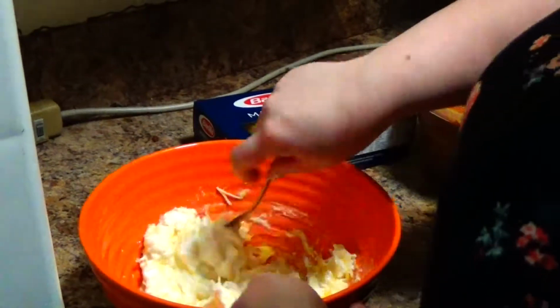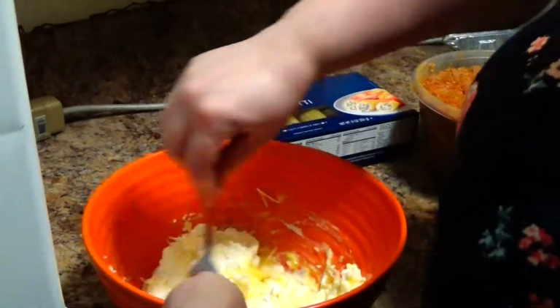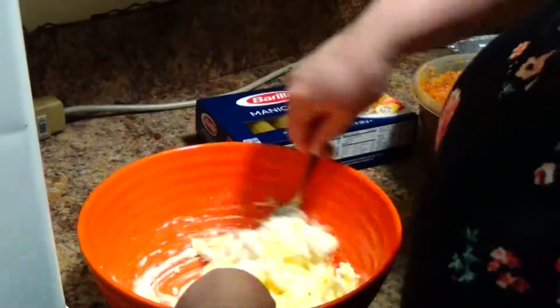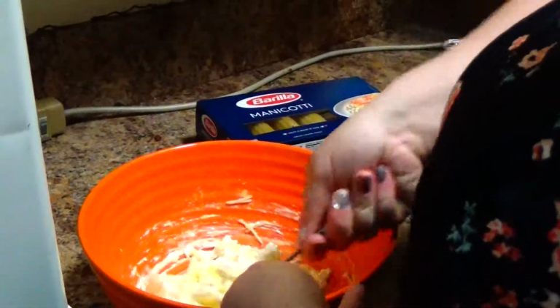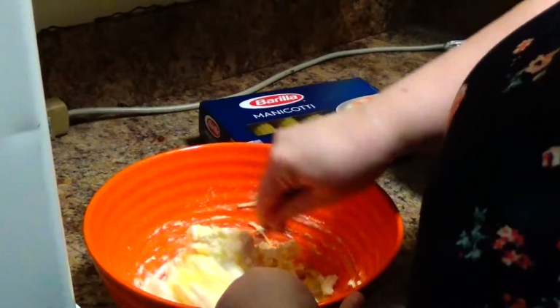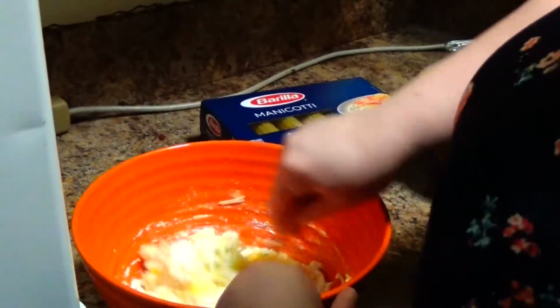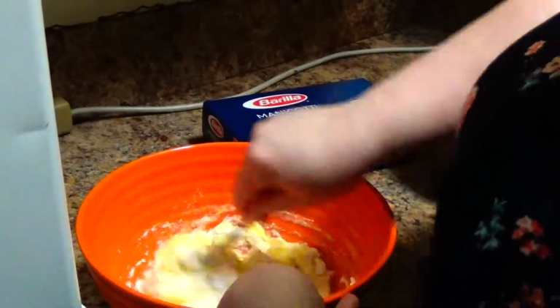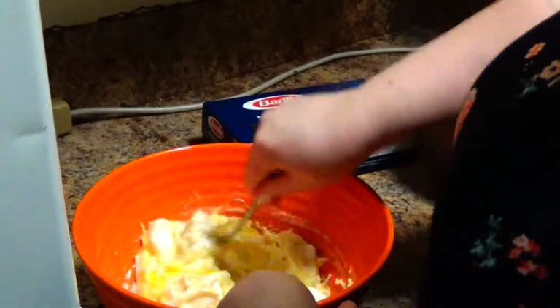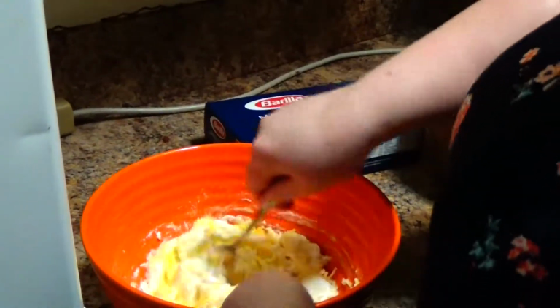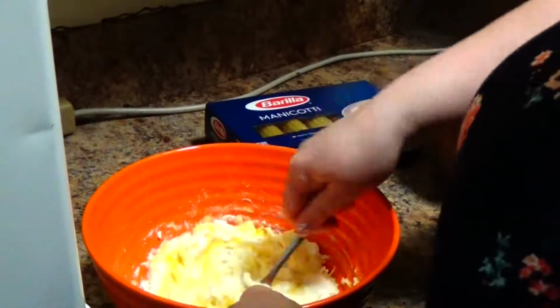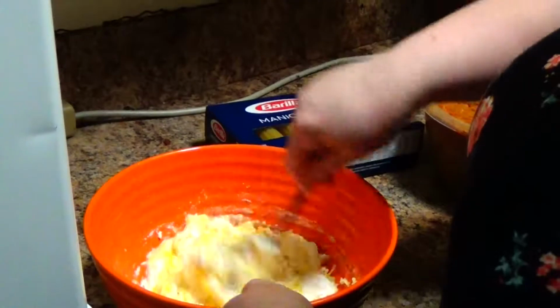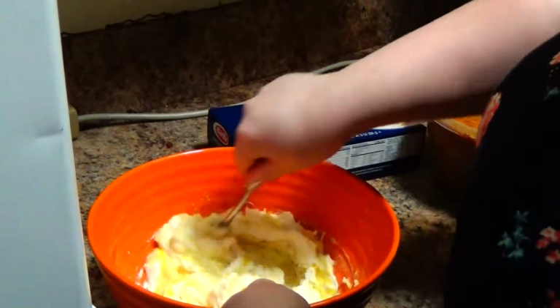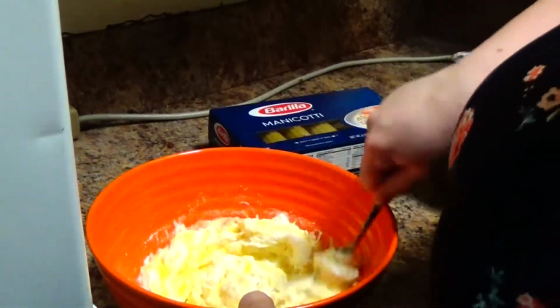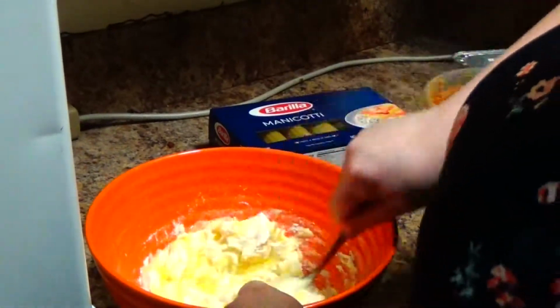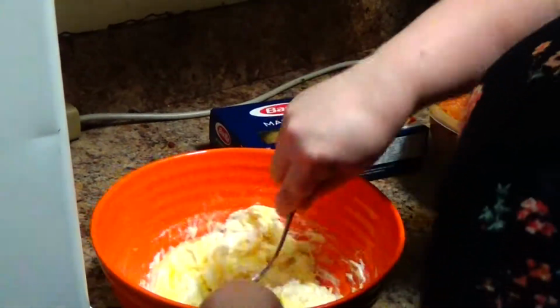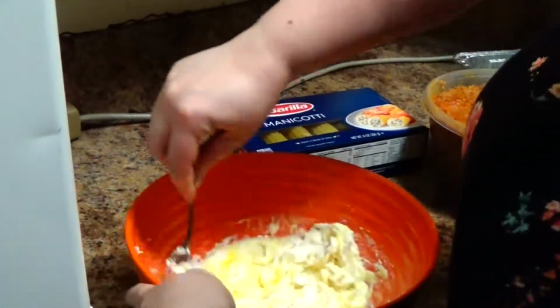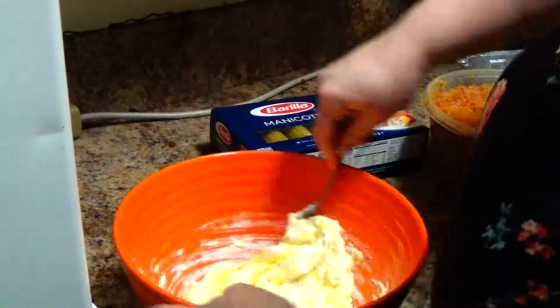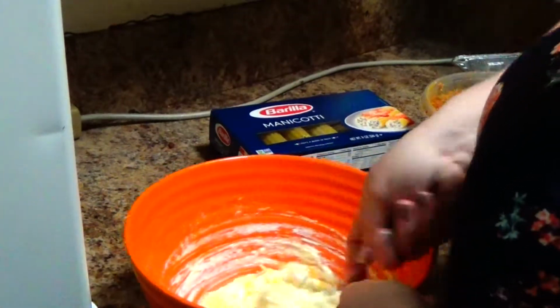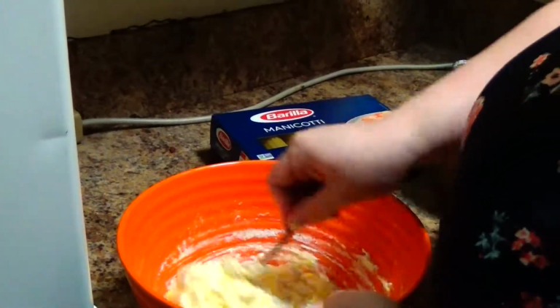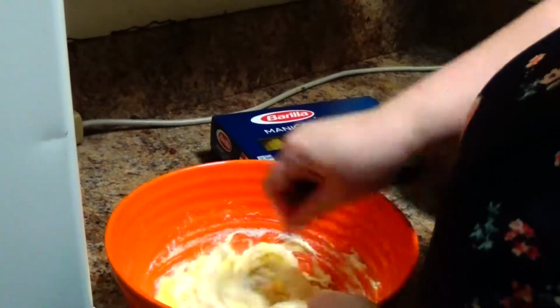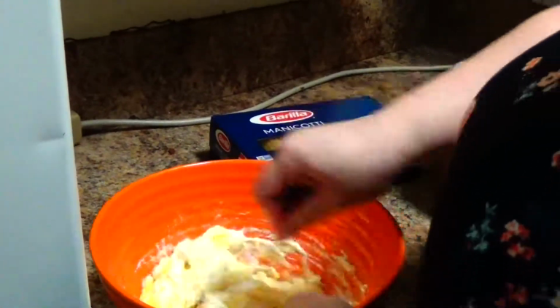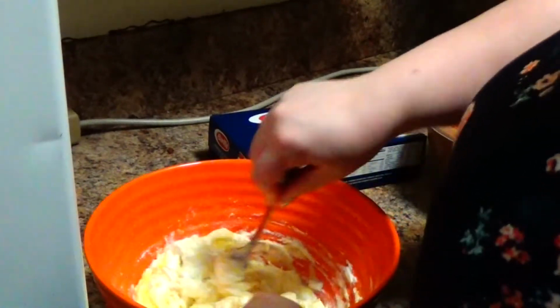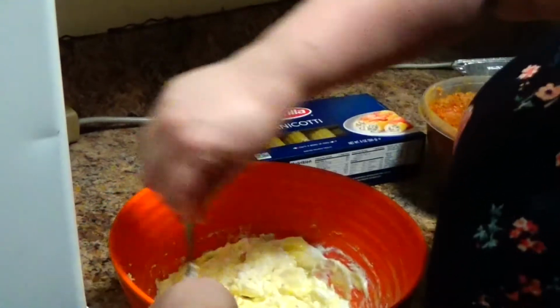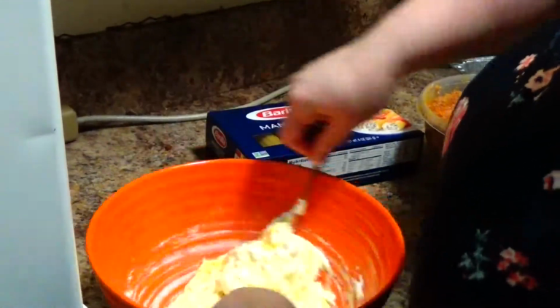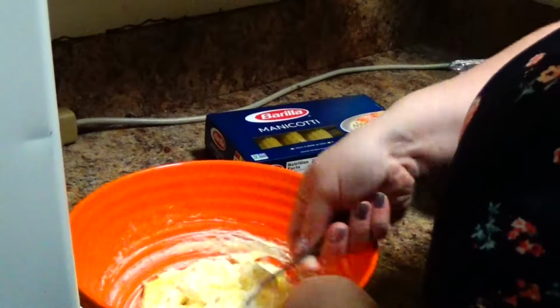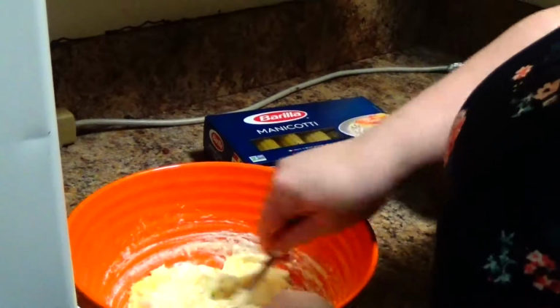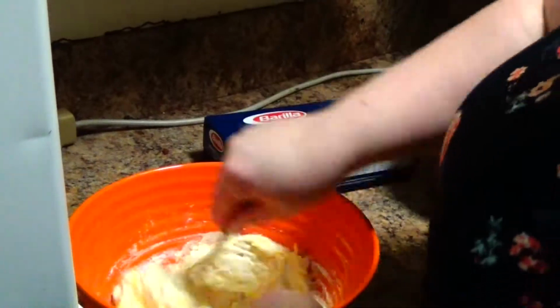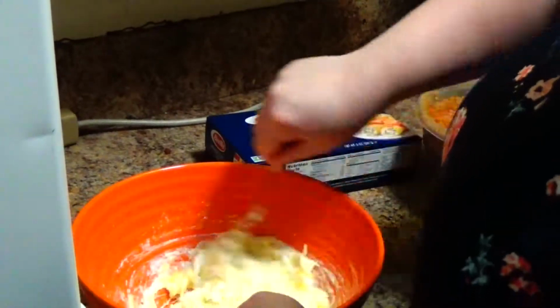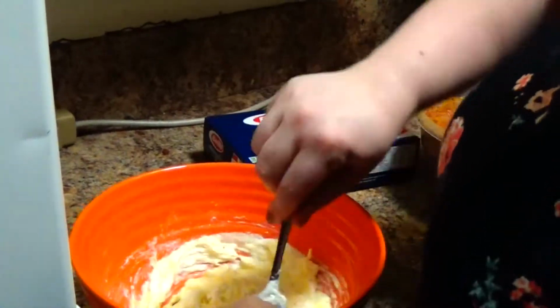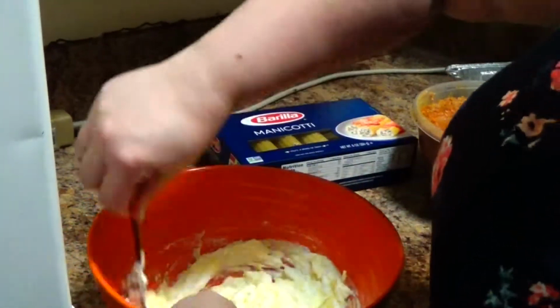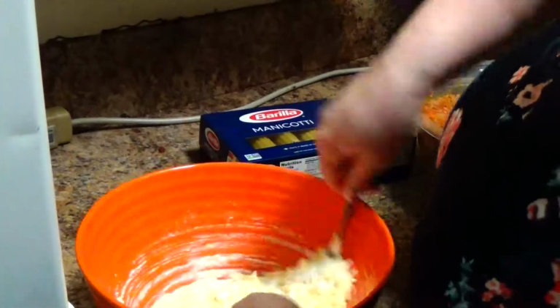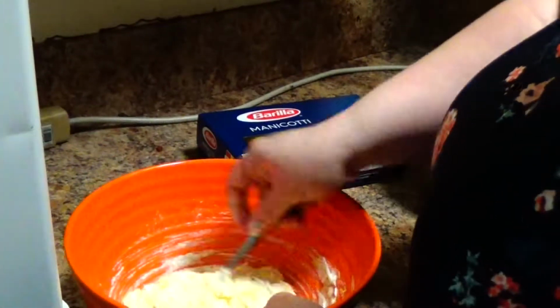You can add kind of whatever you want — like spinach, garlic, or any kind of seasoning. But this is just the basic filling, and I'm going to use the same filling for the lasagna that I'm going to make next episode.